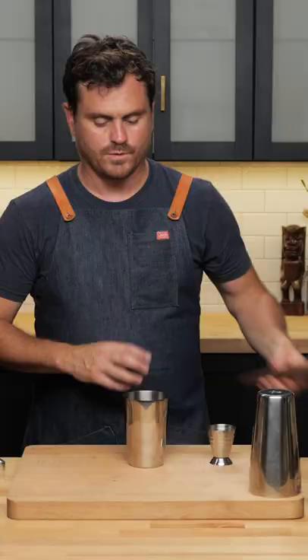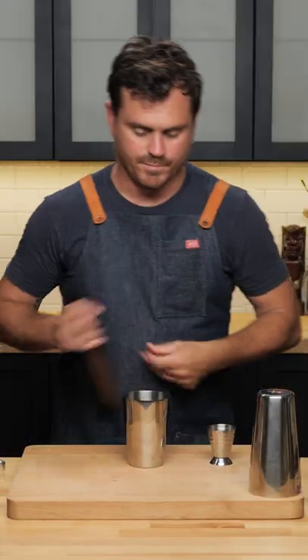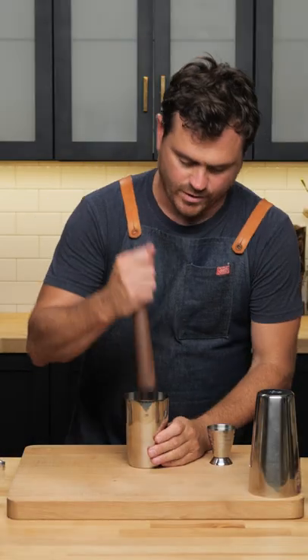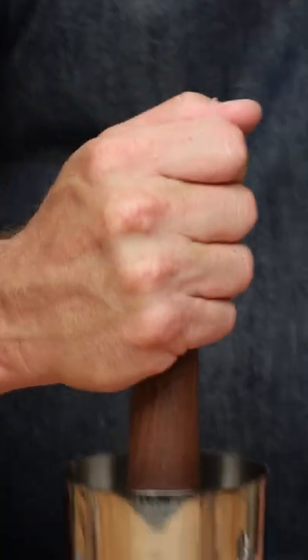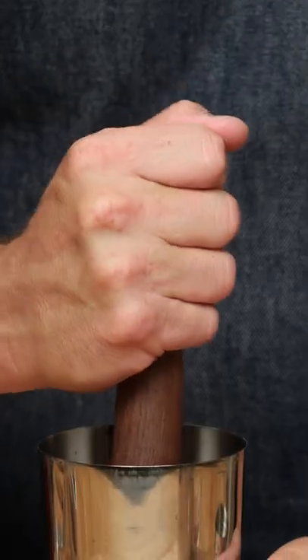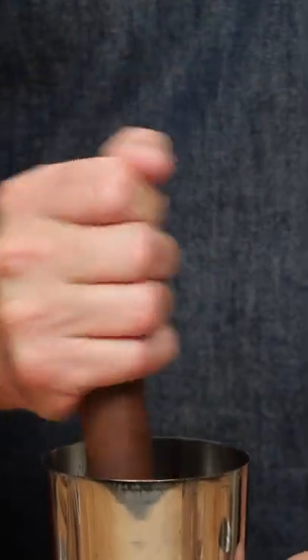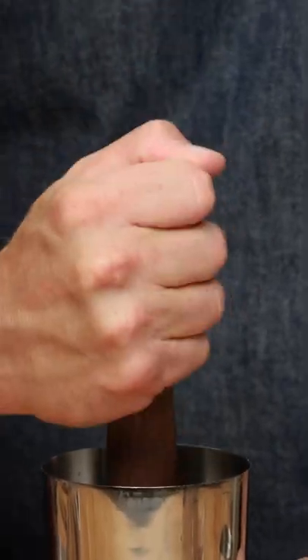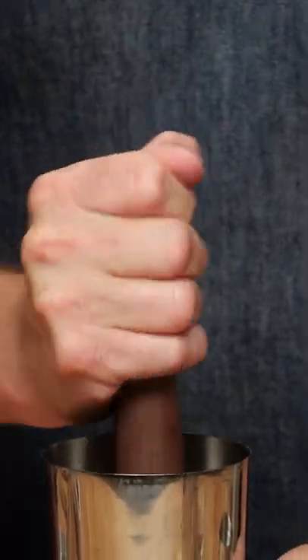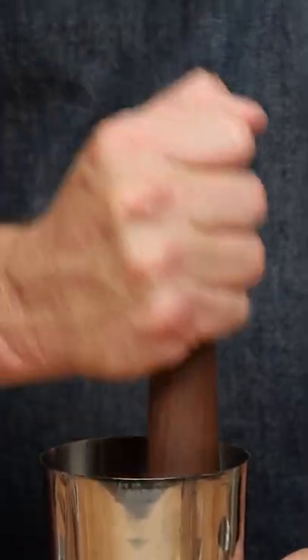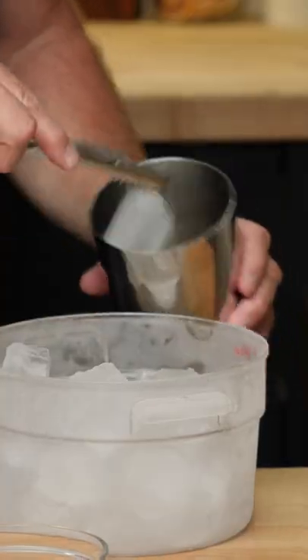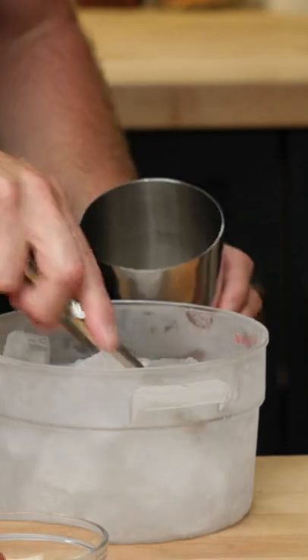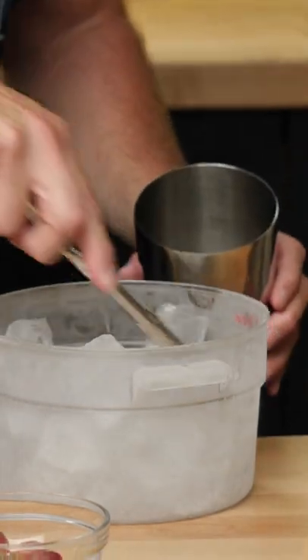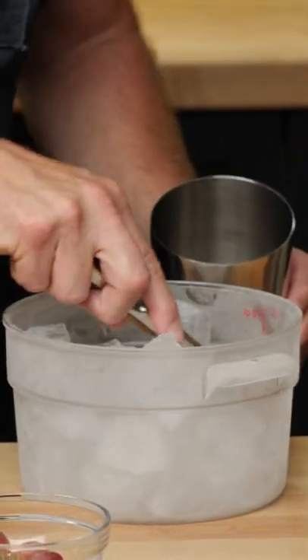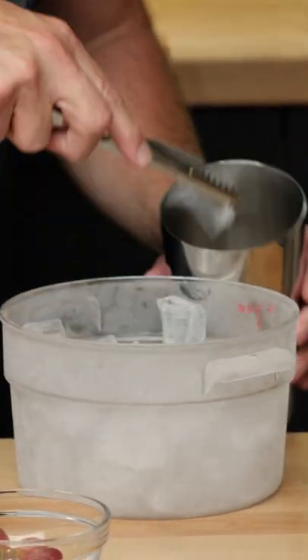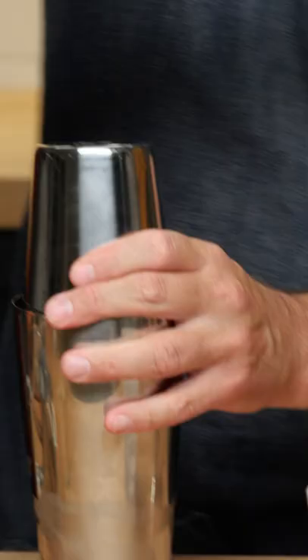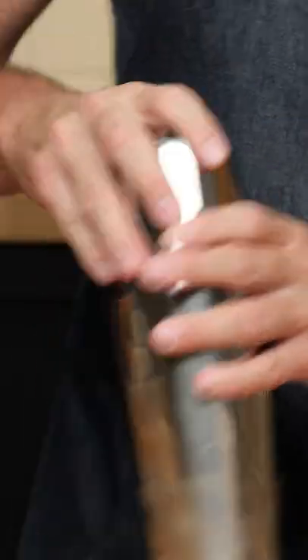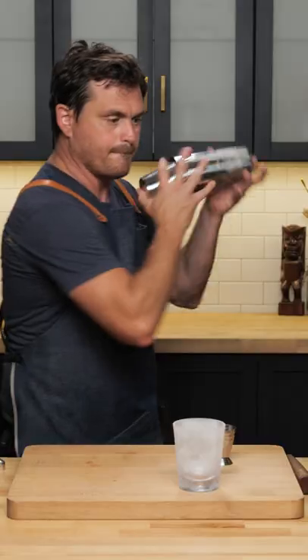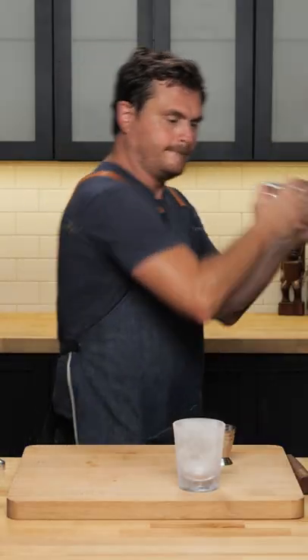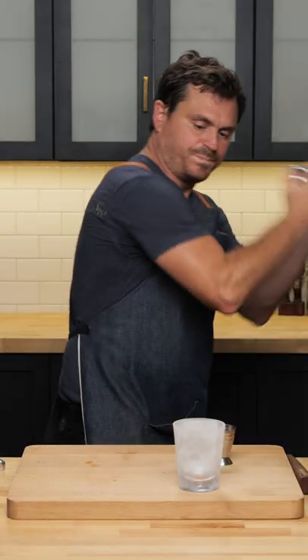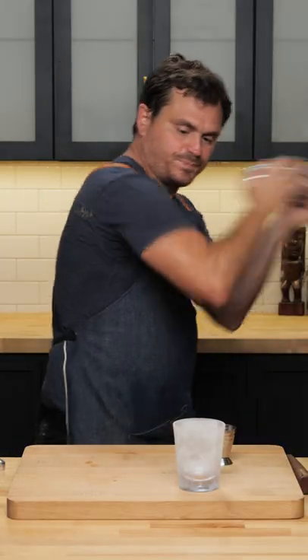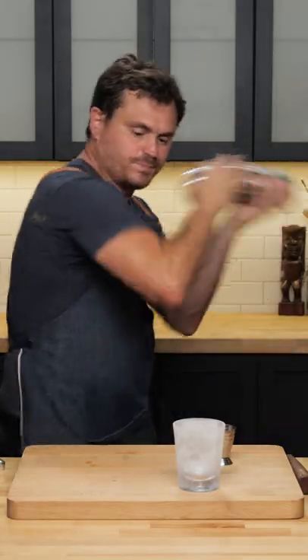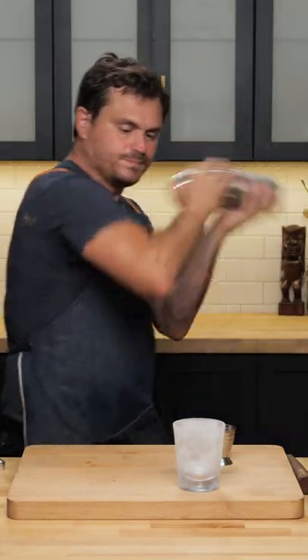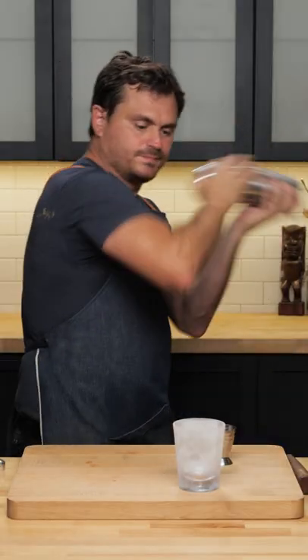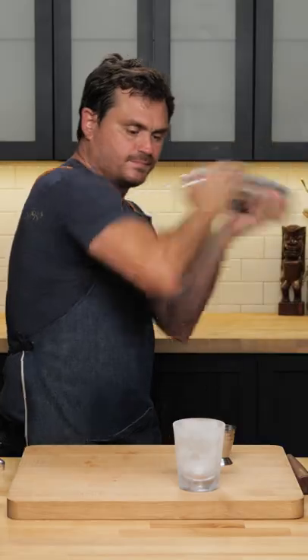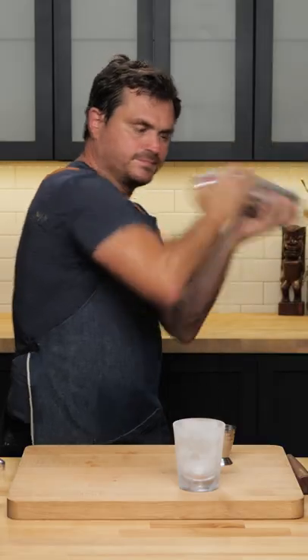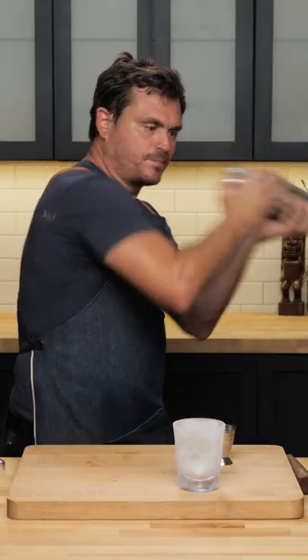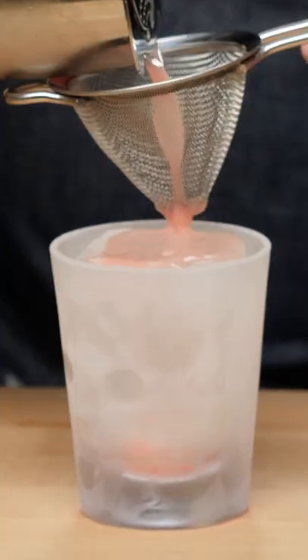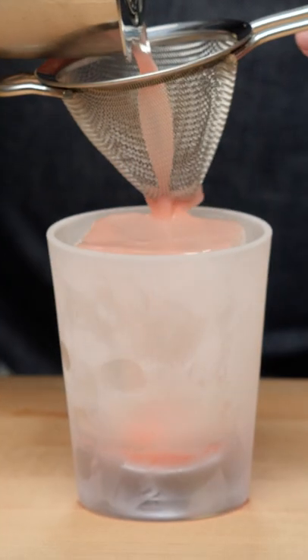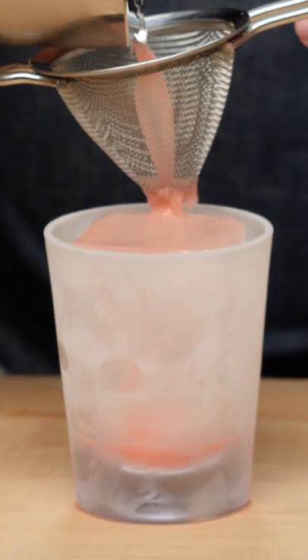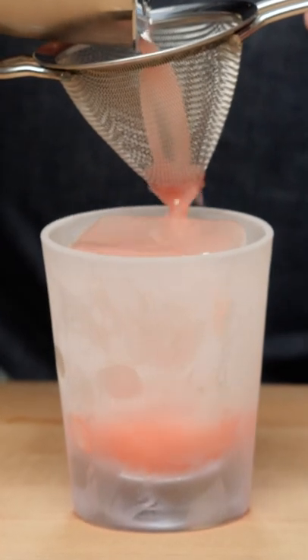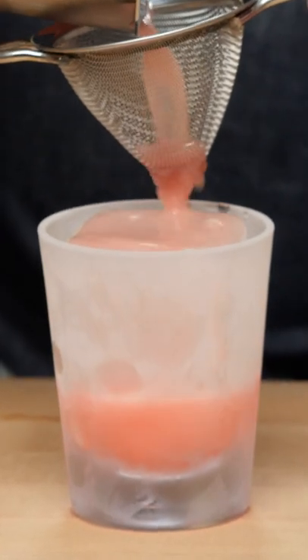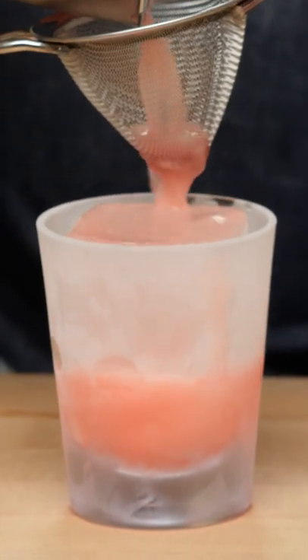Now we're going to muddle the grapes a little bit, and of course add some to our tin. Give this a shake, and then just strain it over a rock.